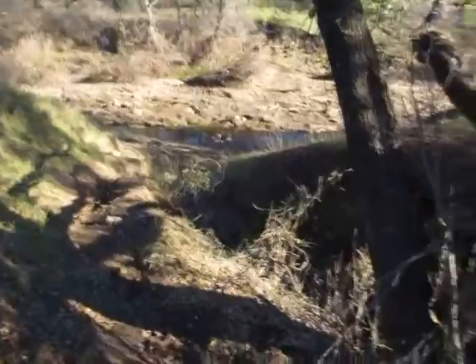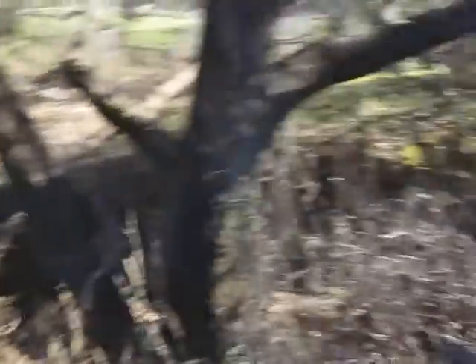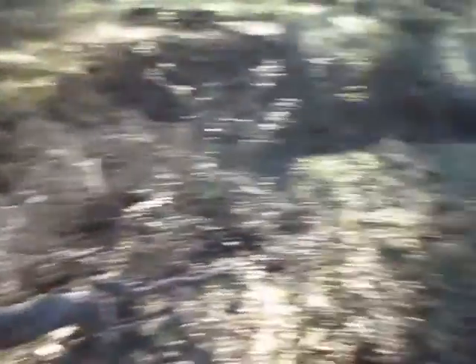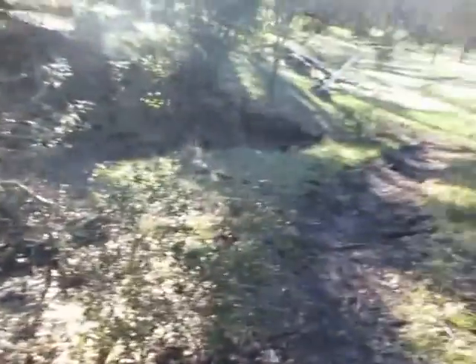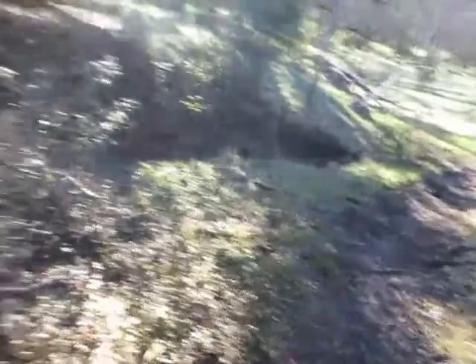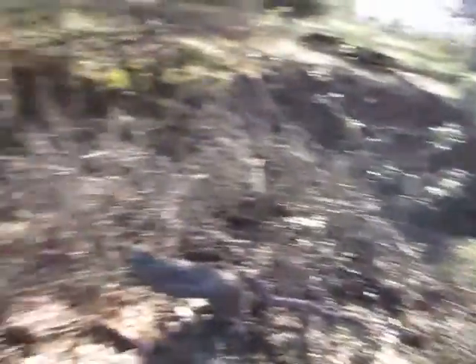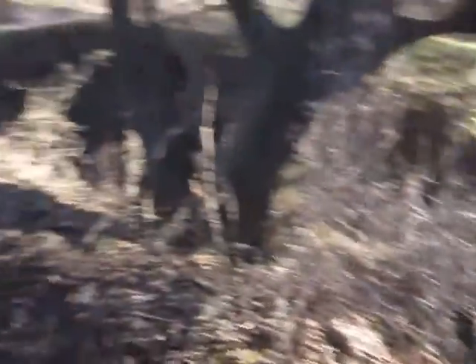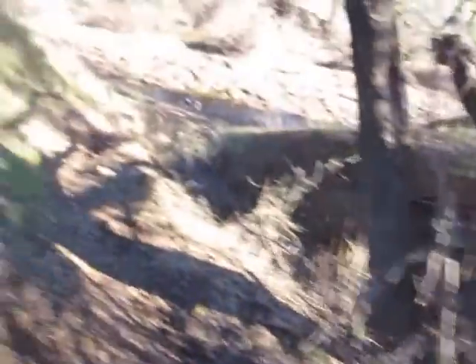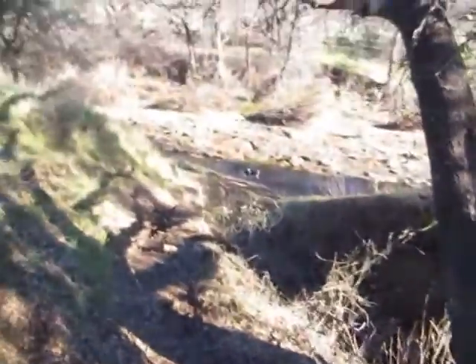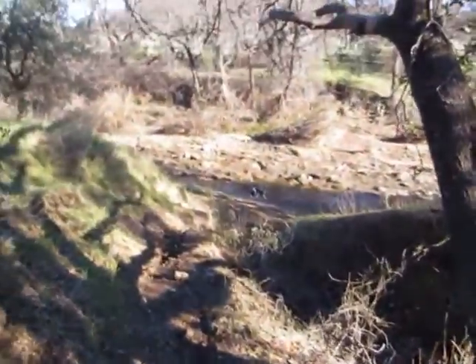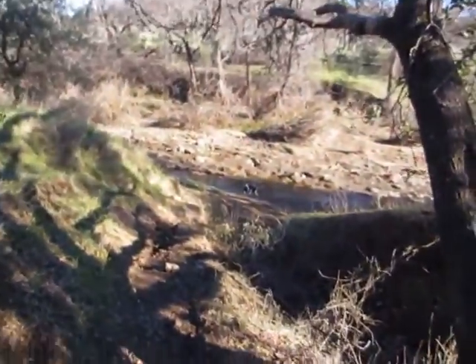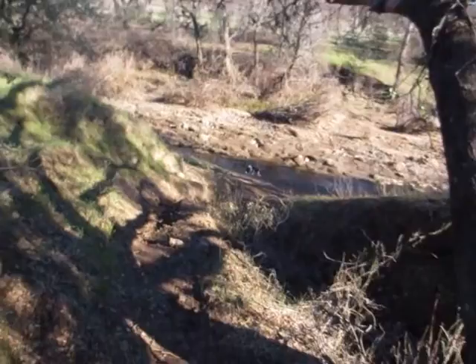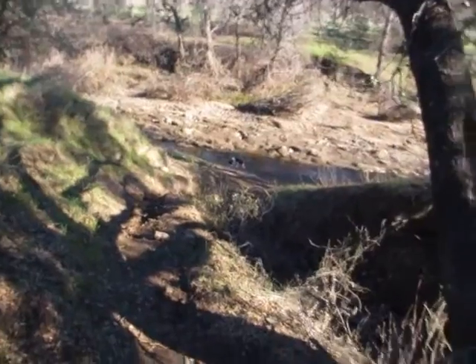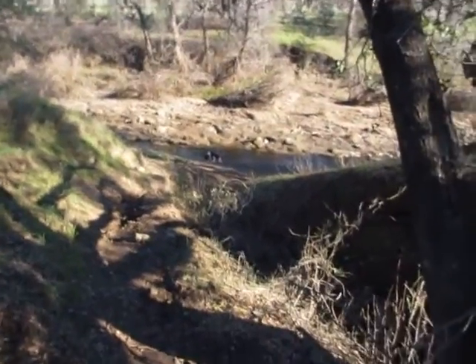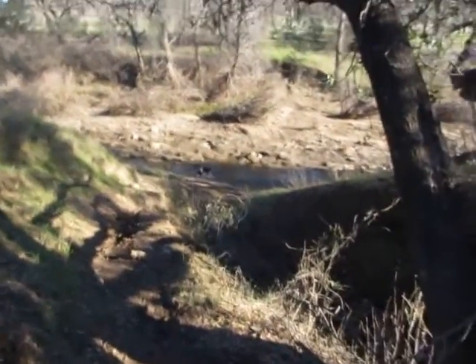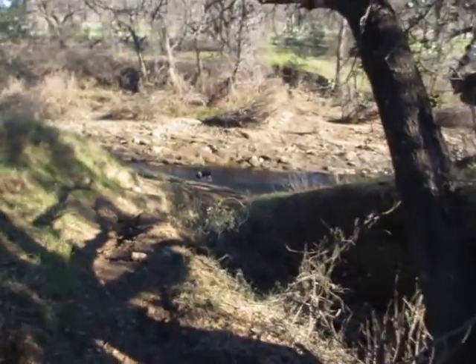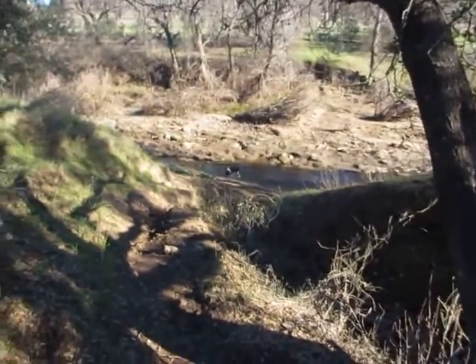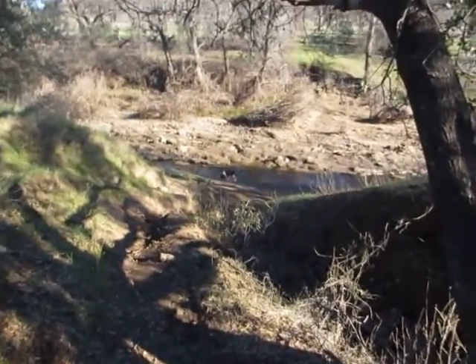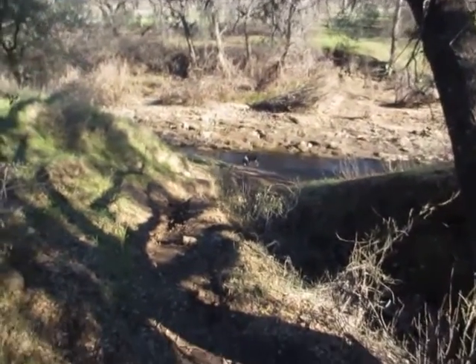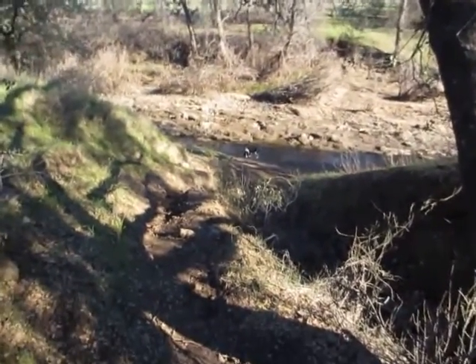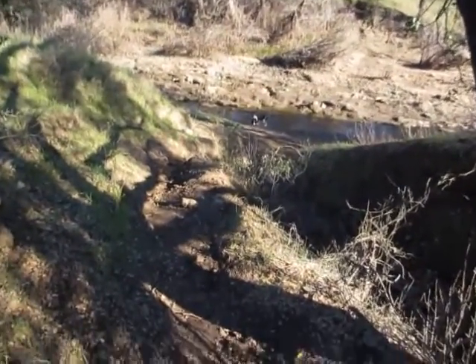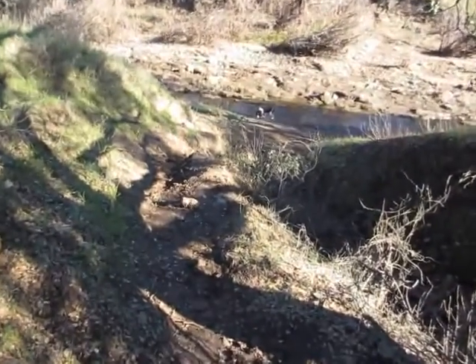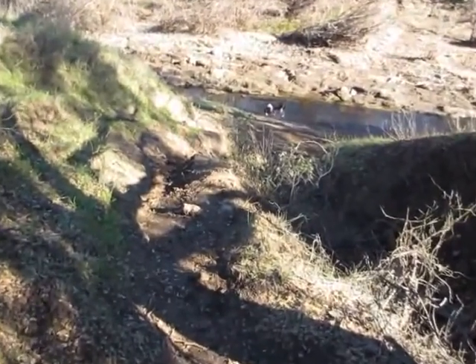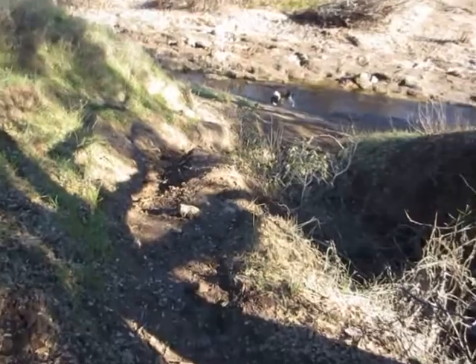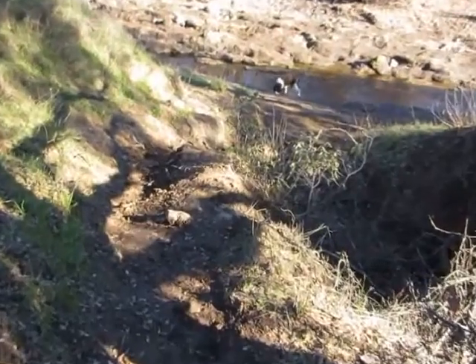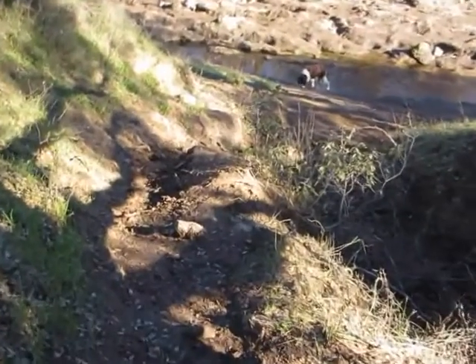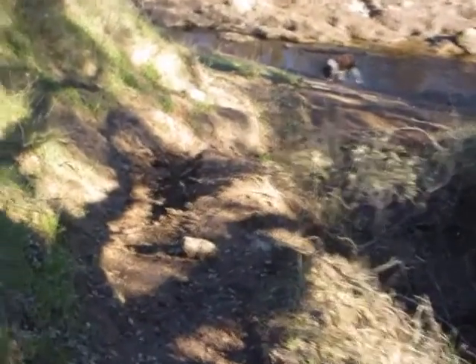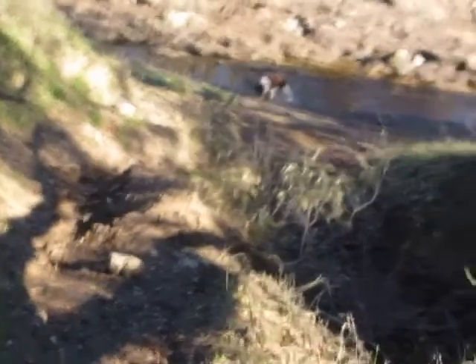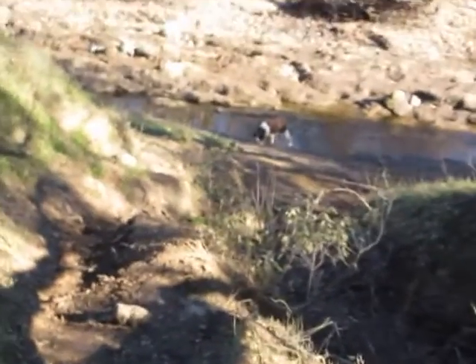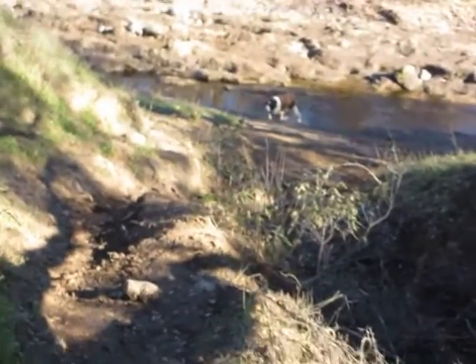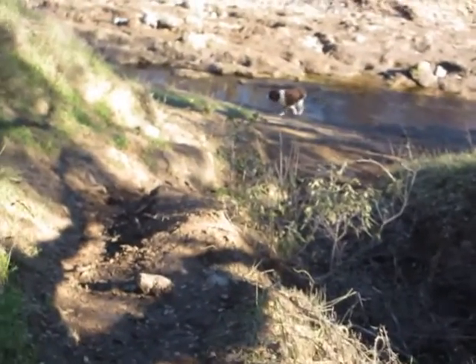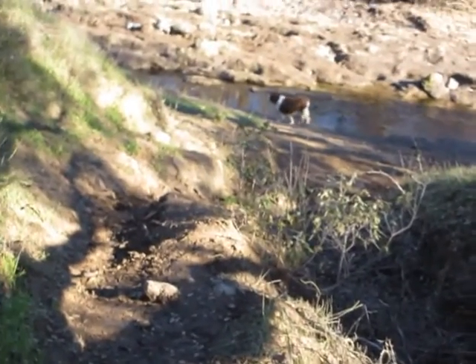The trail took a little turn right here and we're going to go down and cross that creek, then go up the other side. I think I'm going to walk the bike down this. I know Dave and Carol will ride it, but I think I'm going to walk it — I'm a chicken.